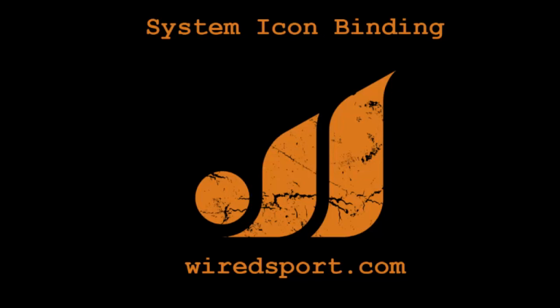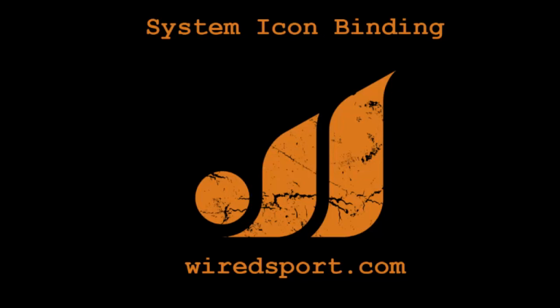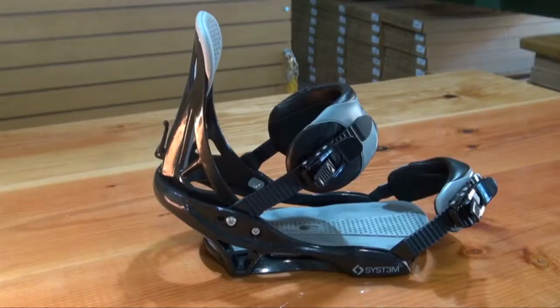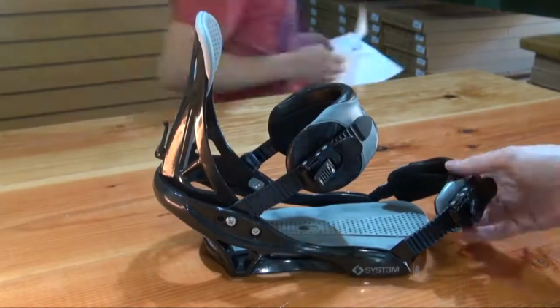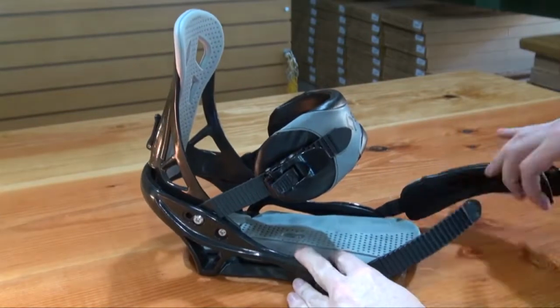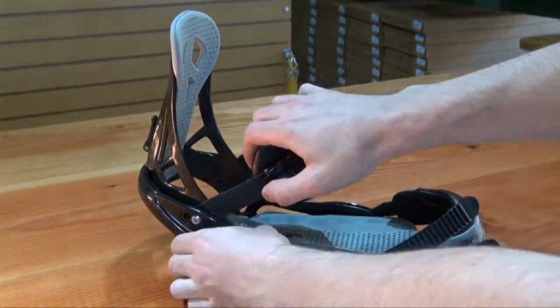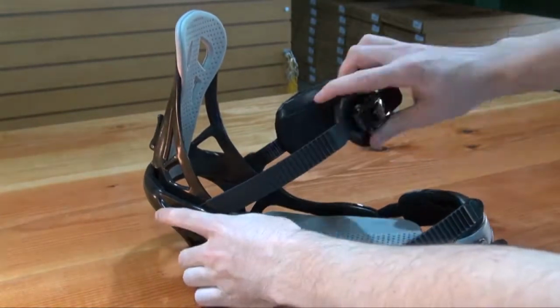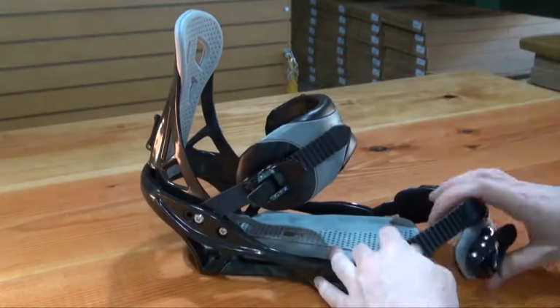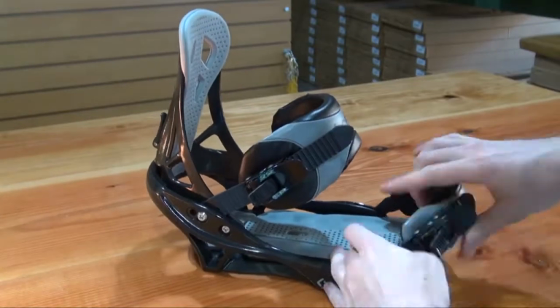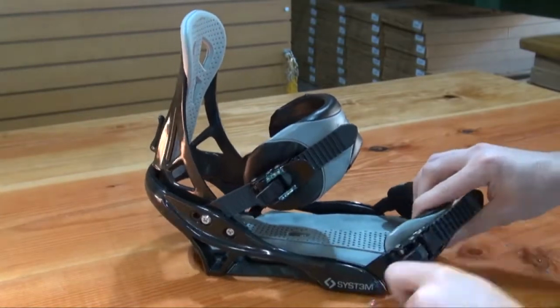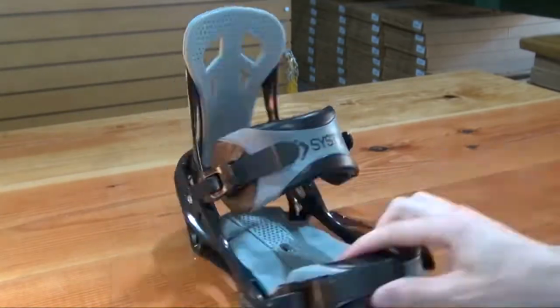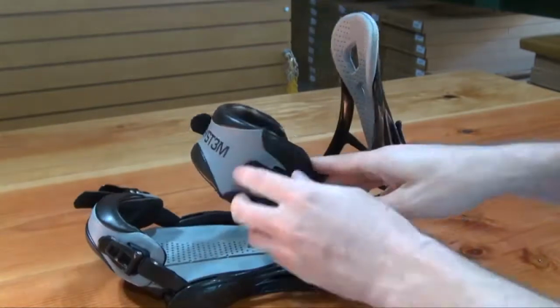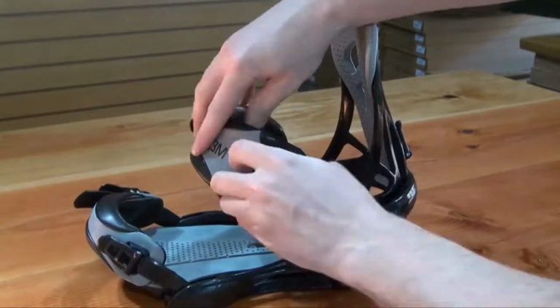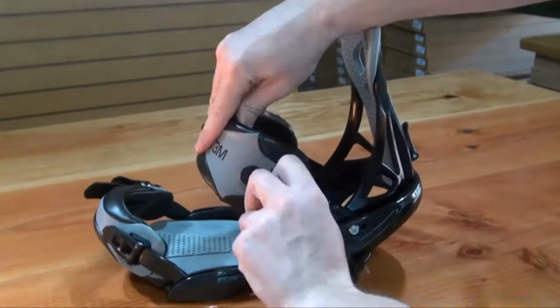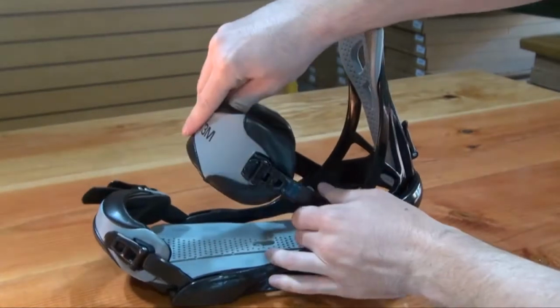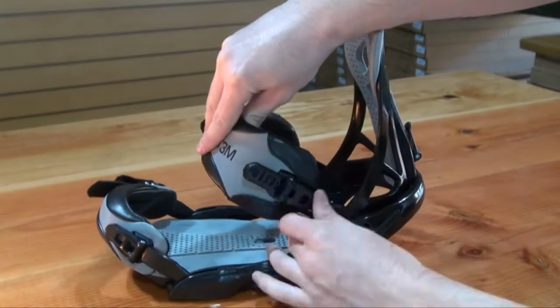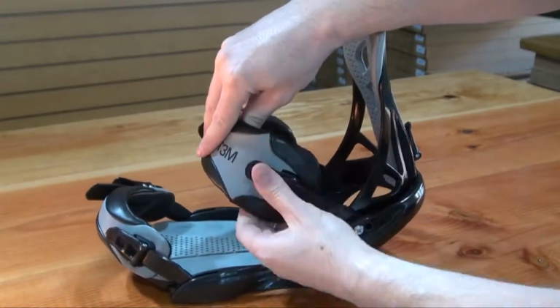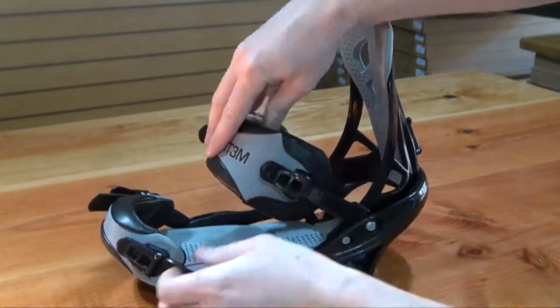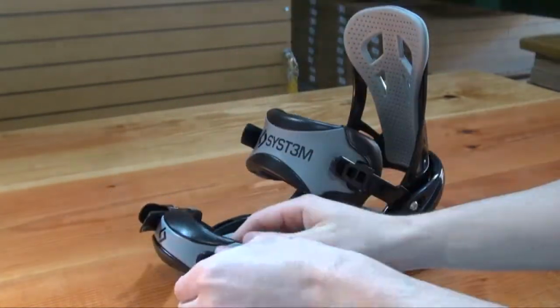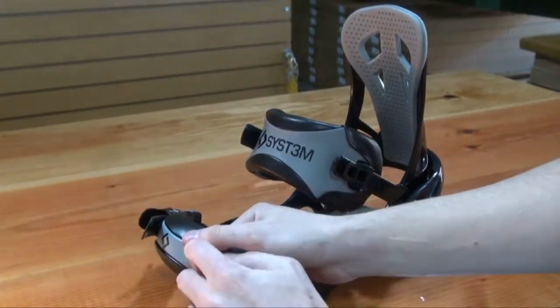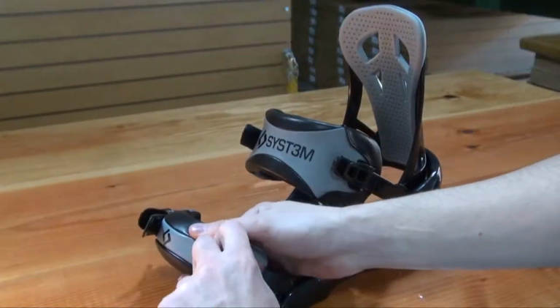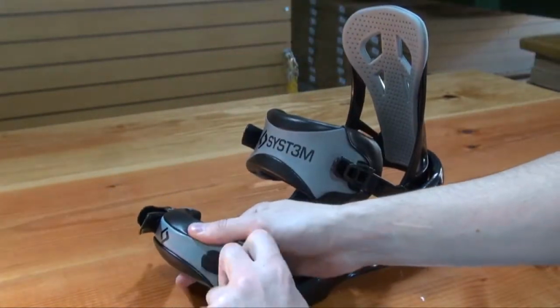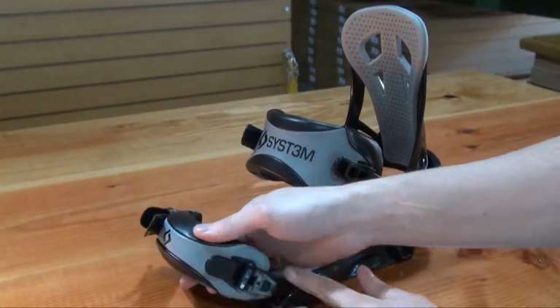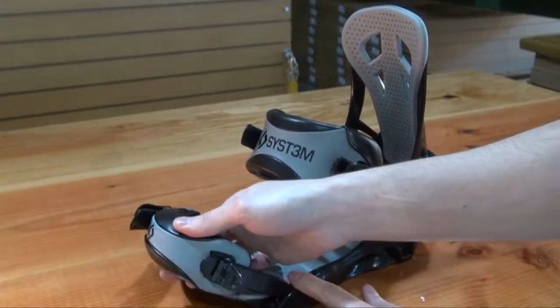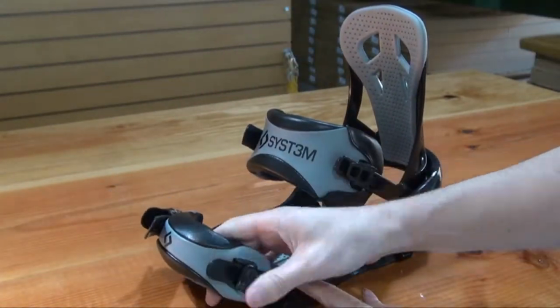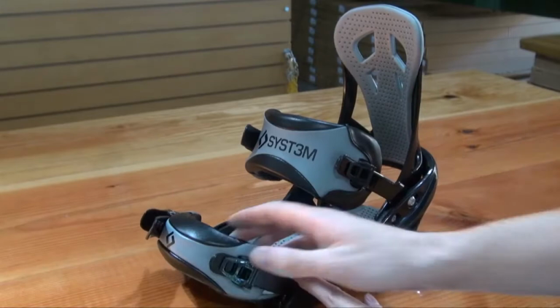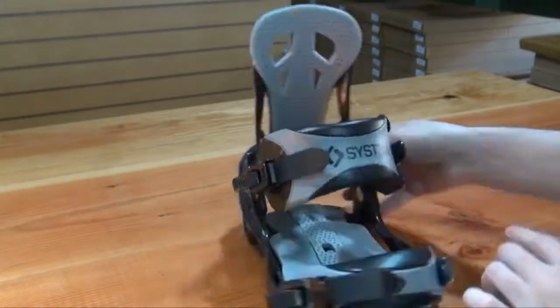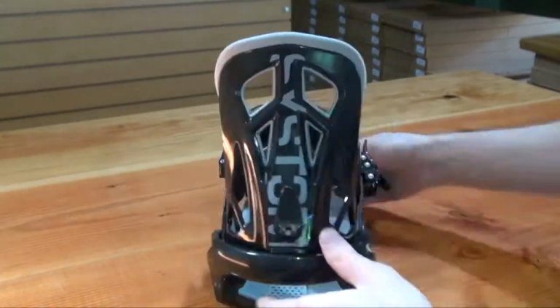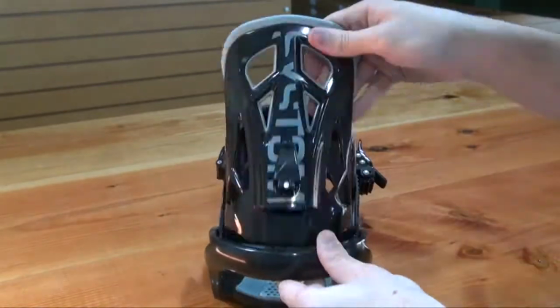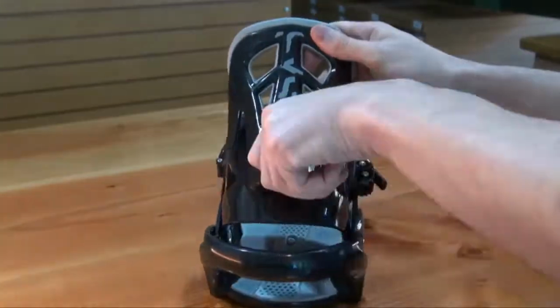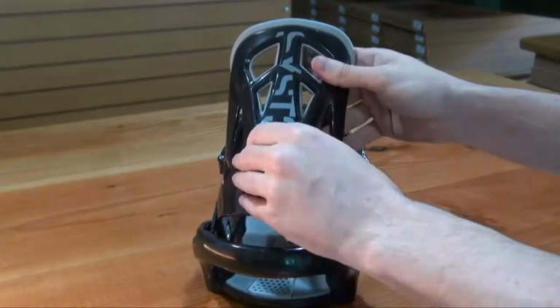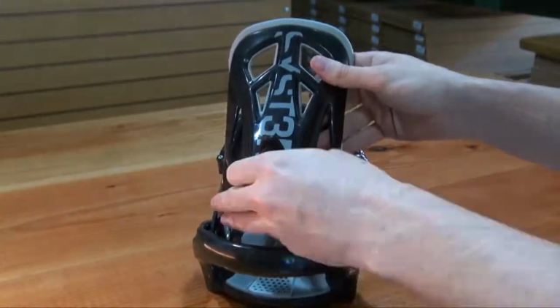The System Icon Binding offers awesome performance and durability while being among the lightest bindings on the market. It has an absolute wish list of features including a full length anatomically correct EVA footbed,